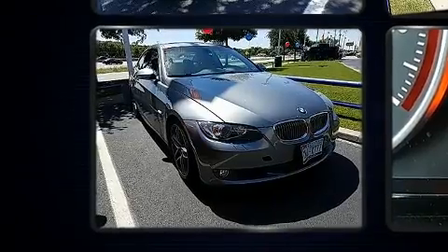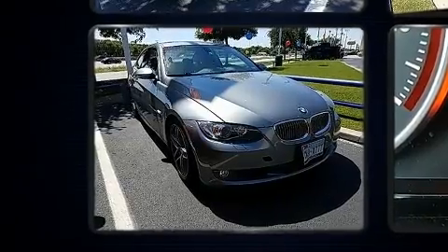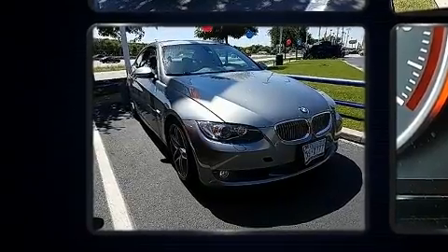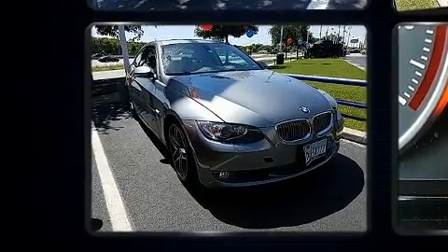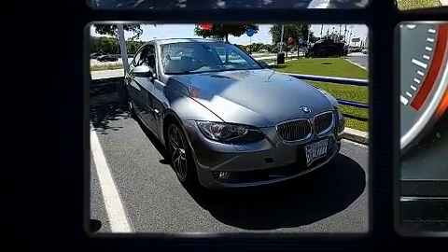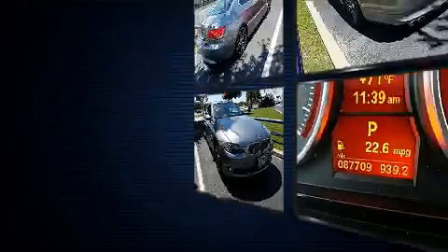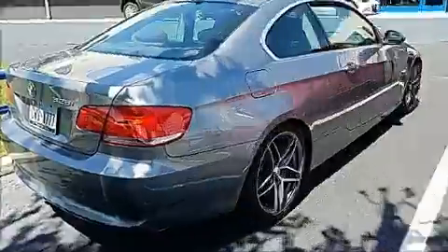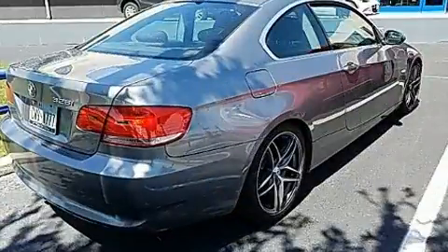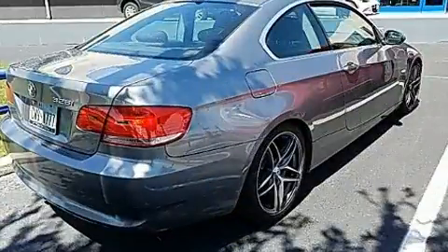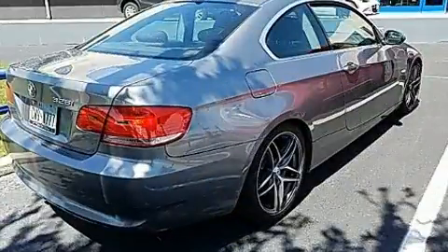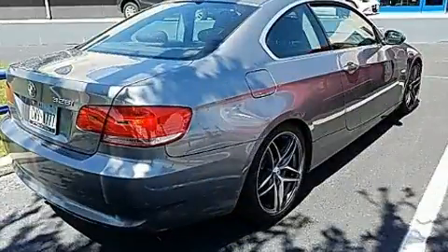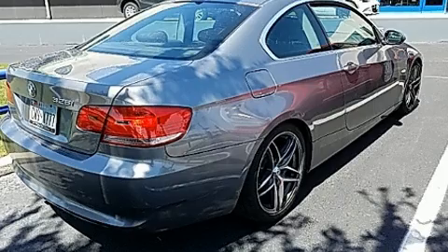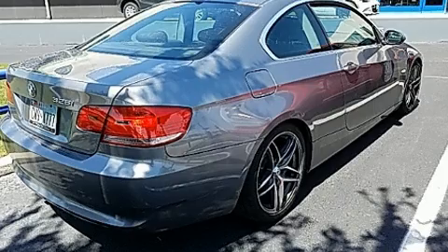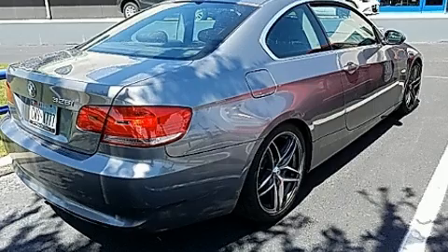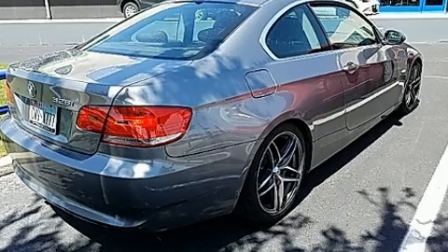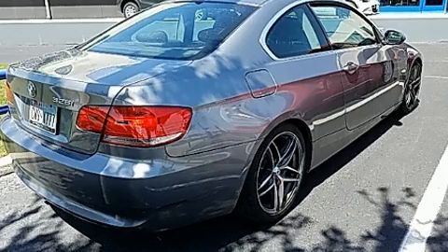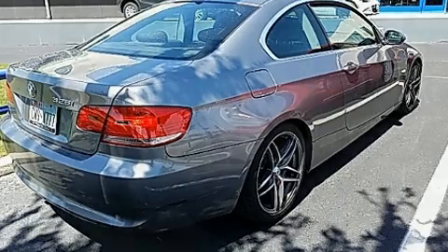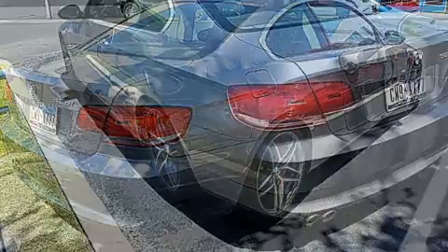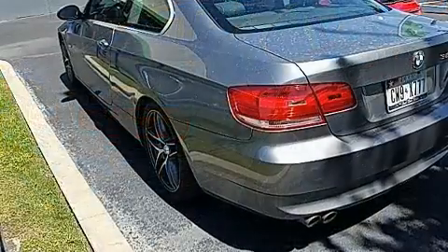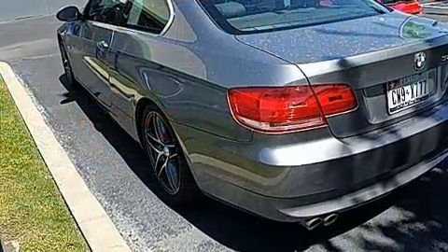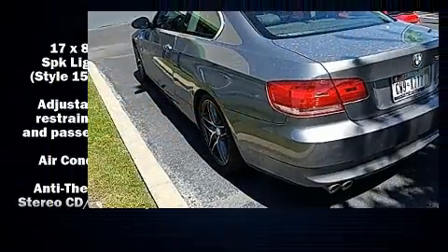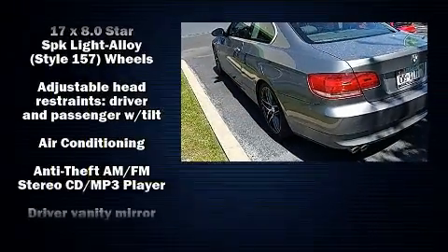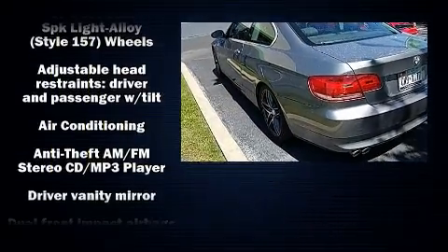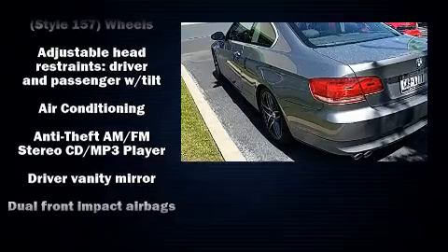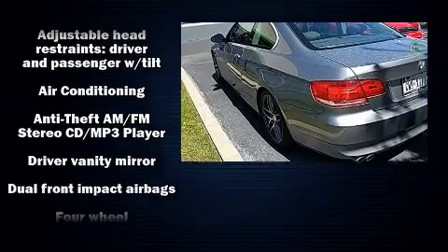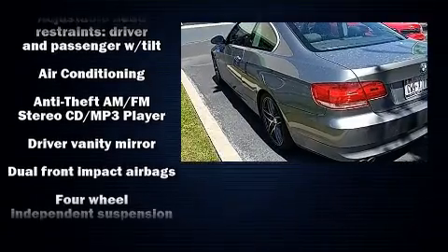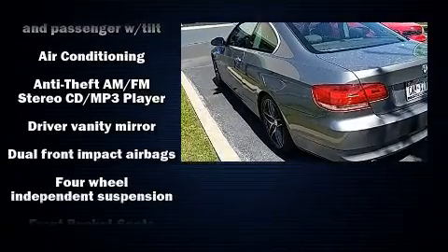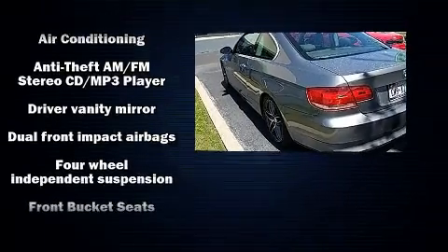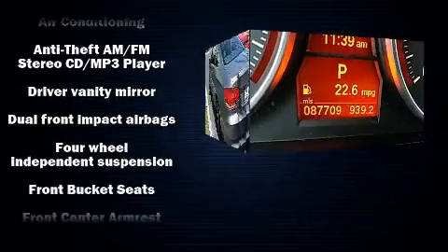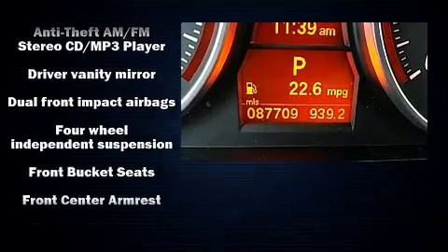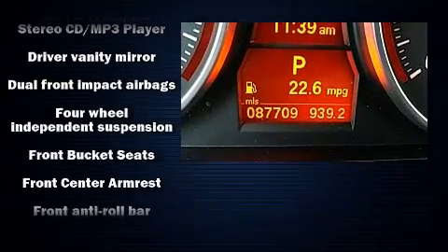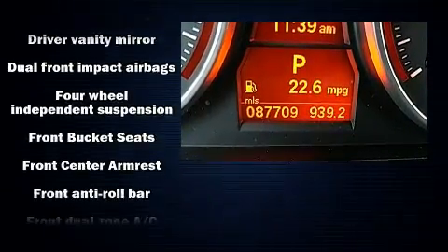All of the premium features expected of a BMW are offered, including front and rear reading lights, one-touch window functionality, rain-sensing wipers, remote keyless entry, and a split-folding rear seat.